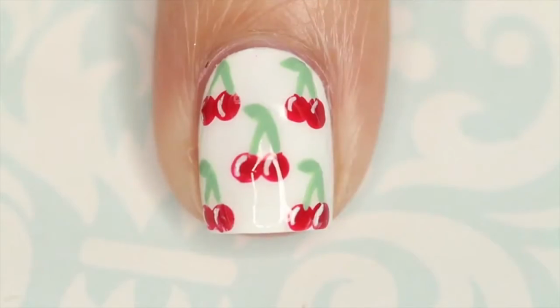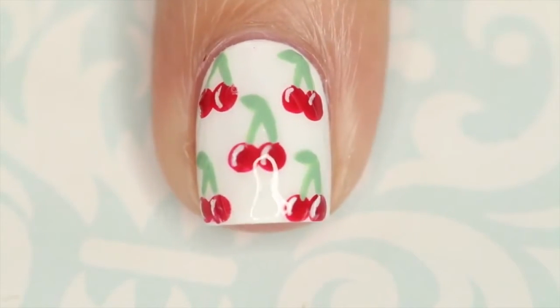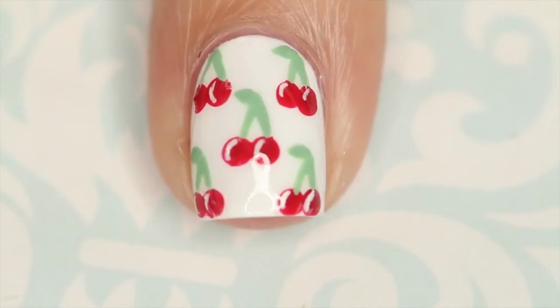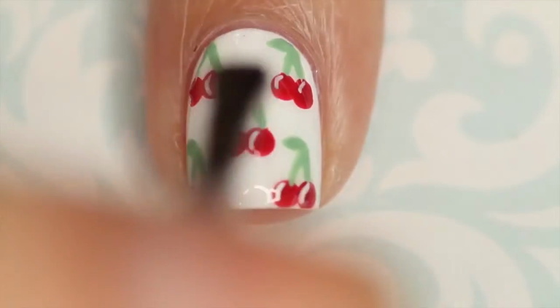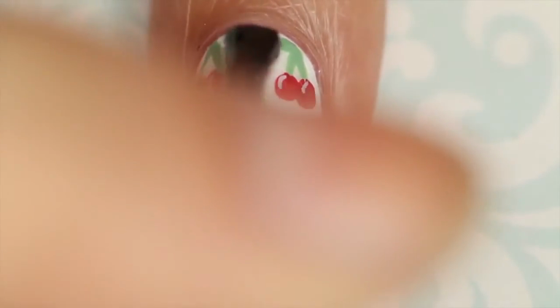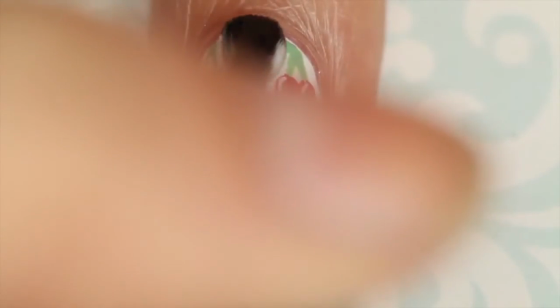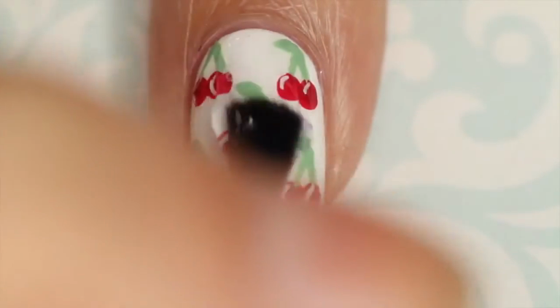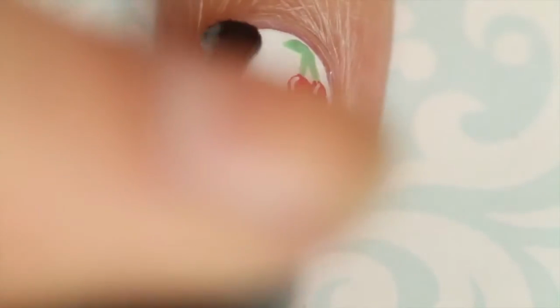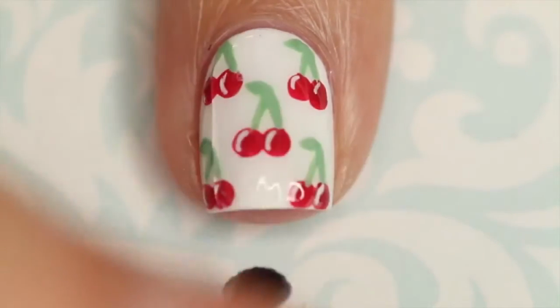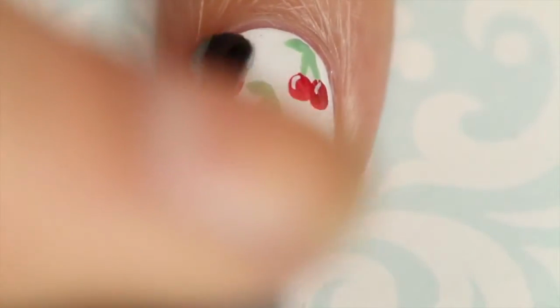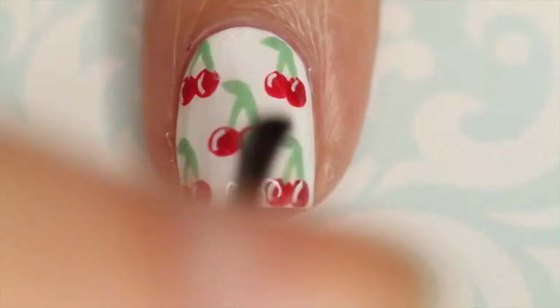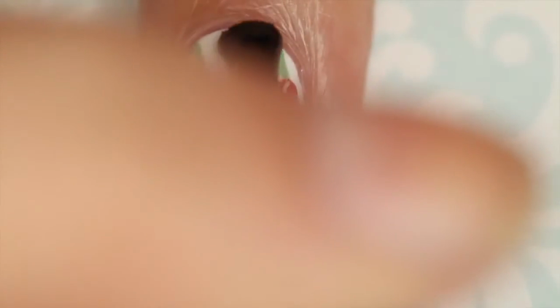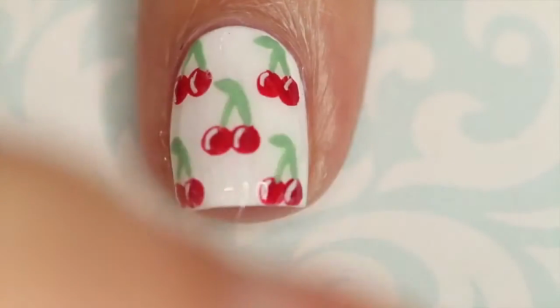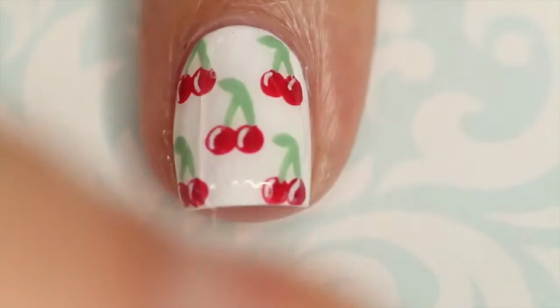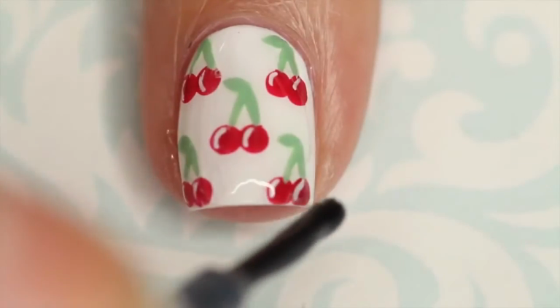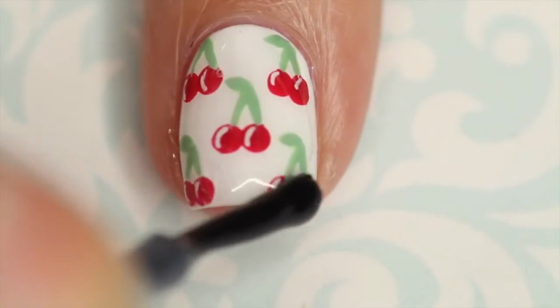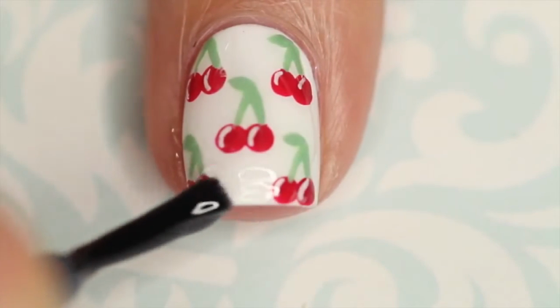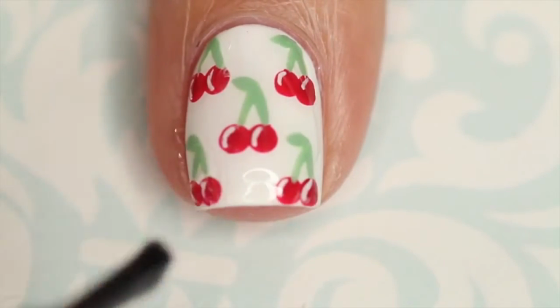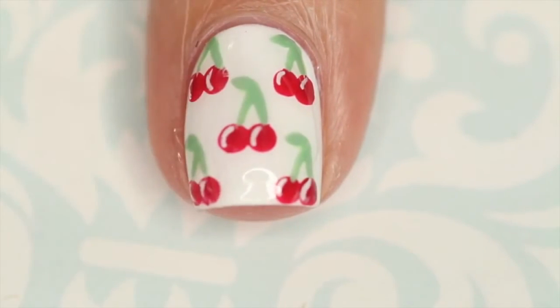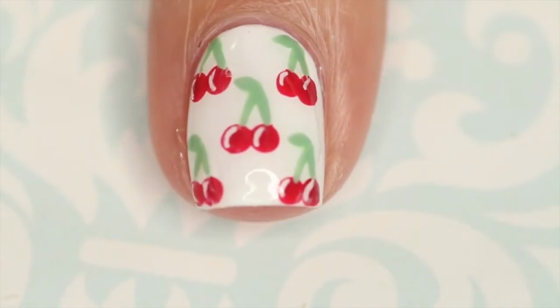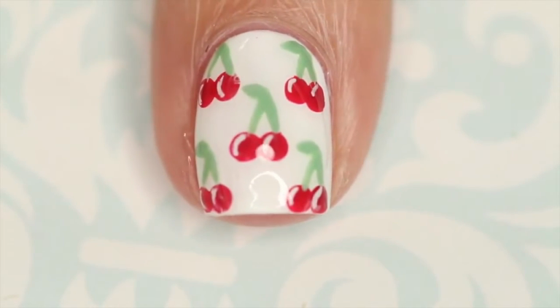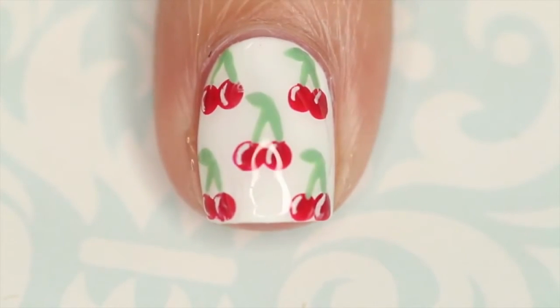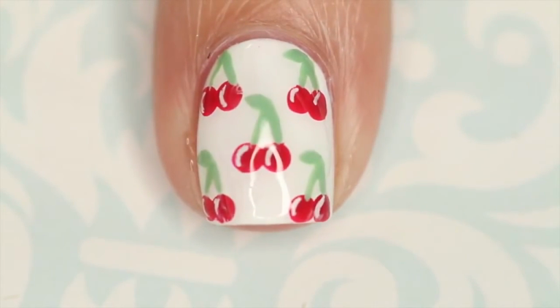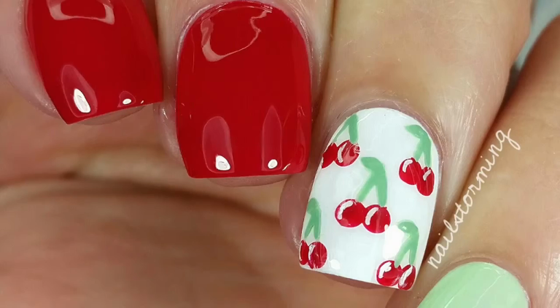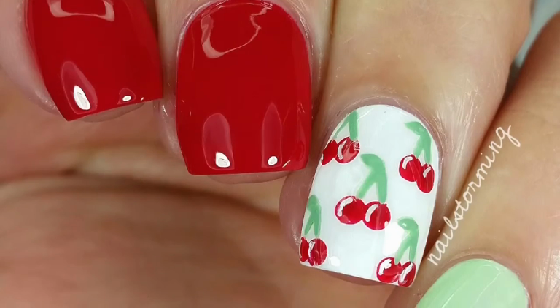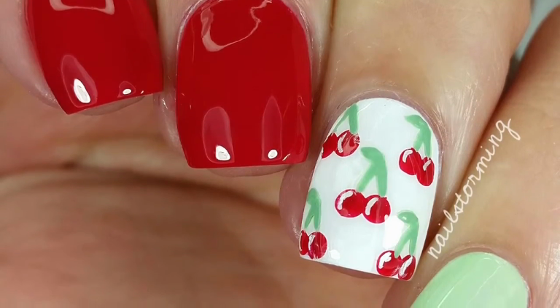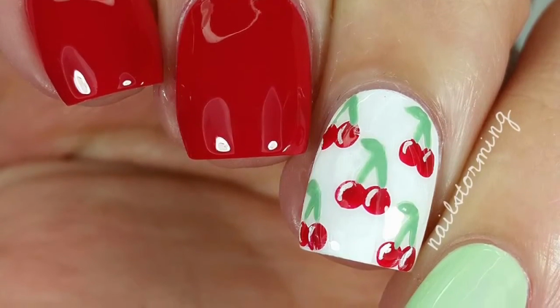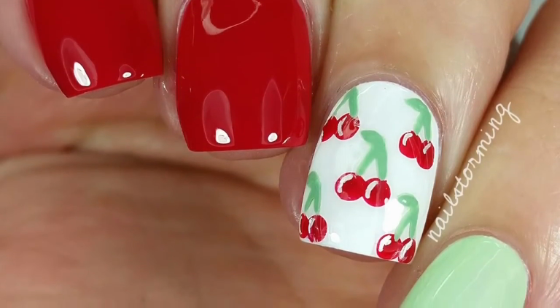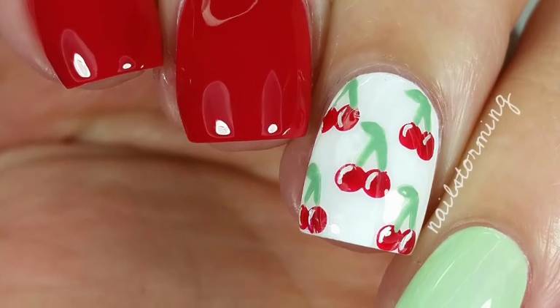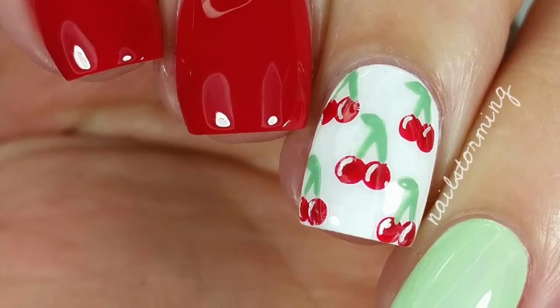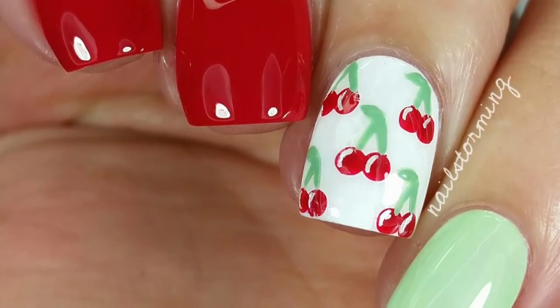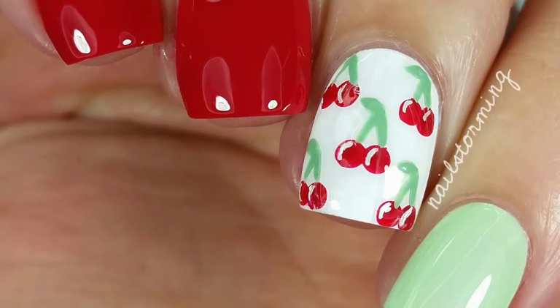As you can see, I went back in and went over that green with a darker color. Wait a few minutes for everything to dry and then add top coat — I'm using HK Girl by Glisten and Glow. If you recreate this look, please tag Nail Stormy Inspired on Instagram so I can see.